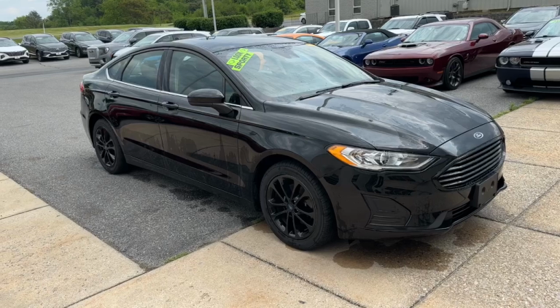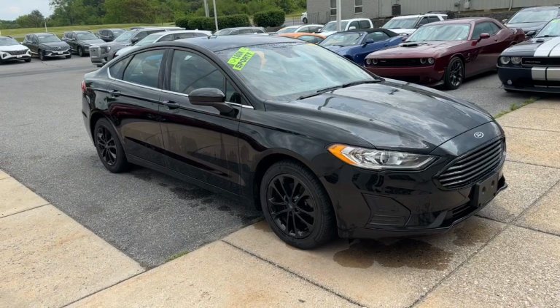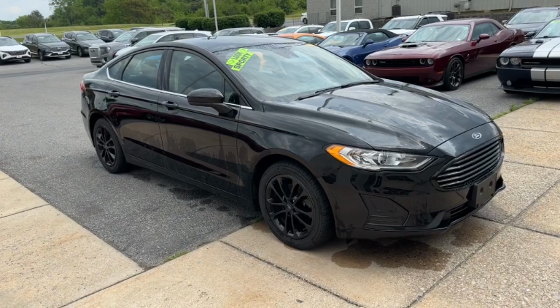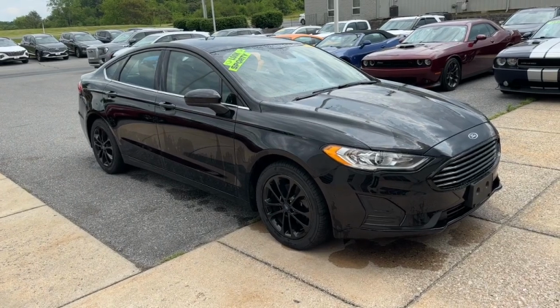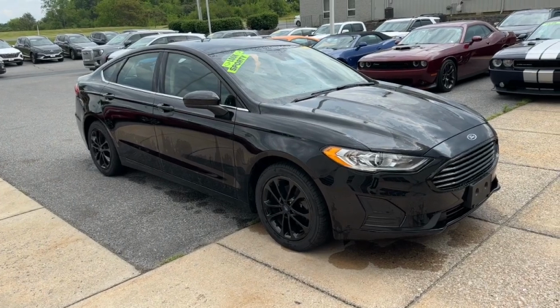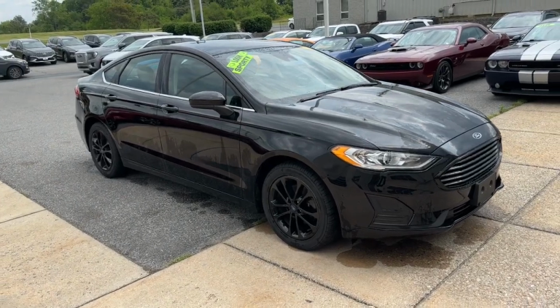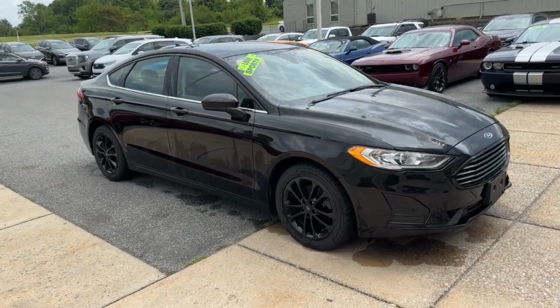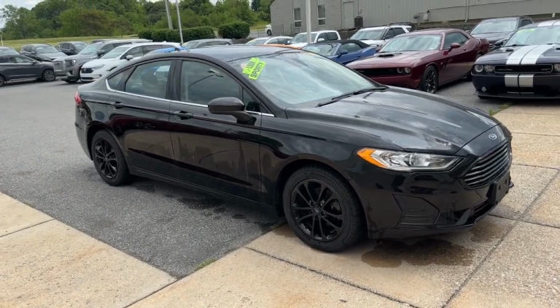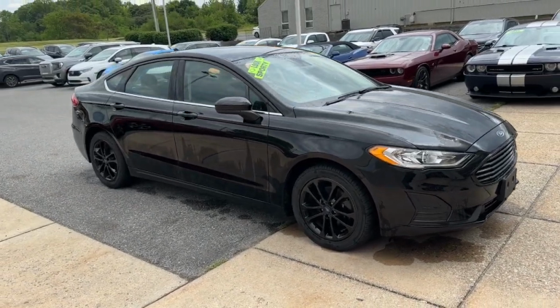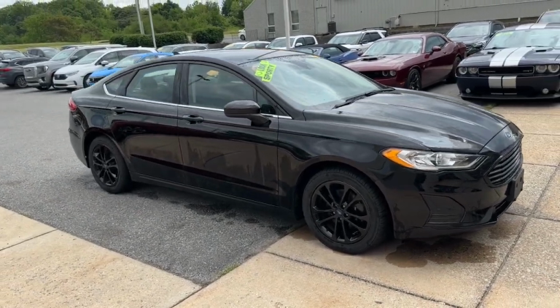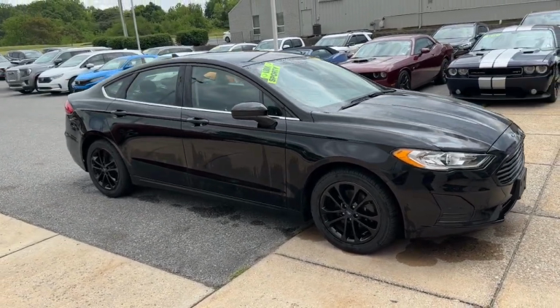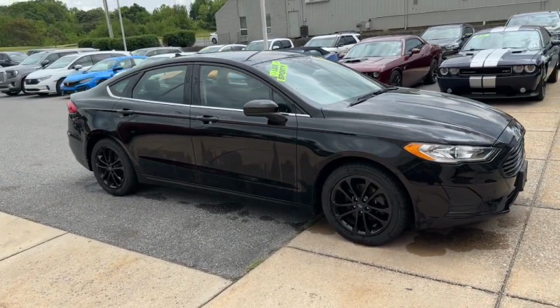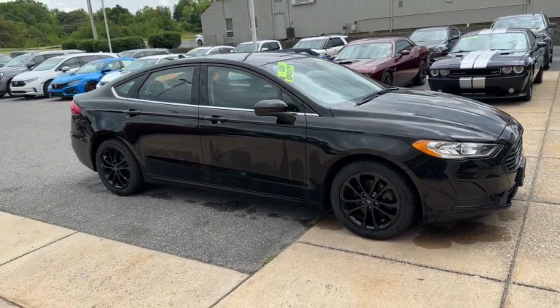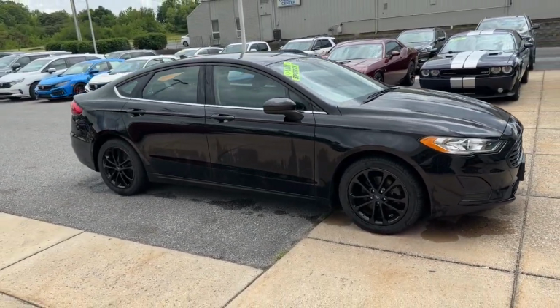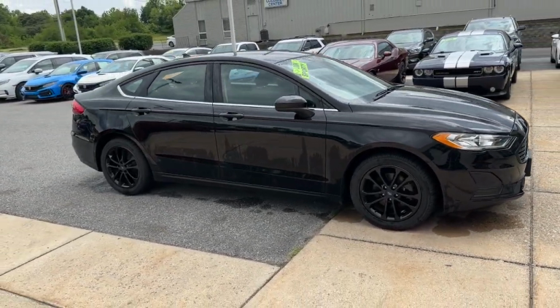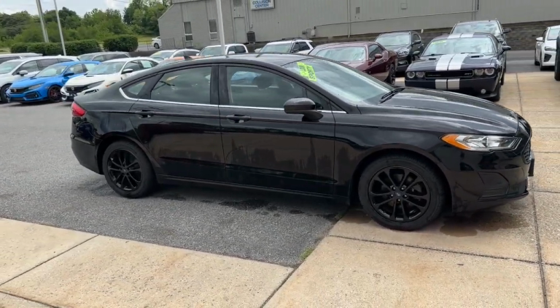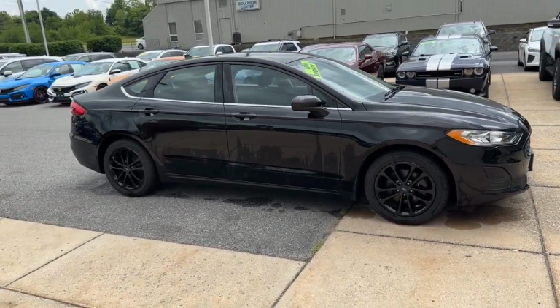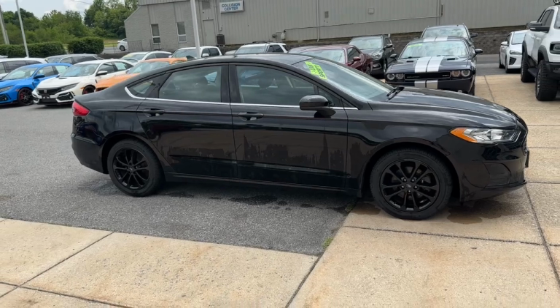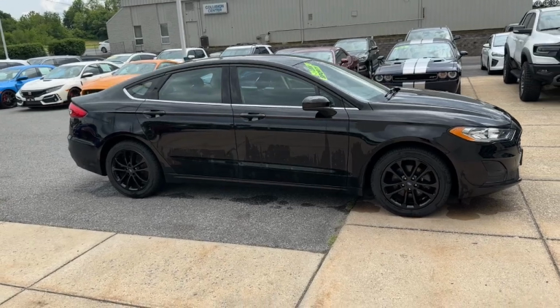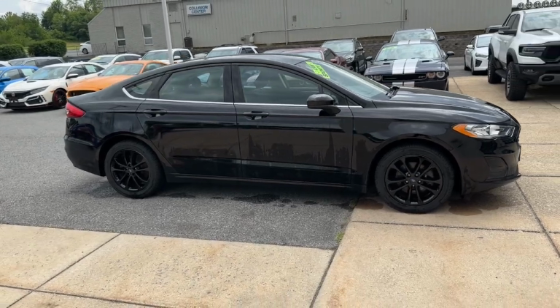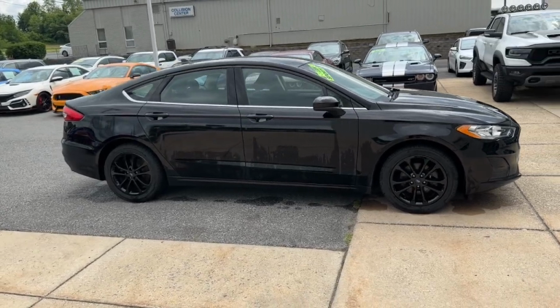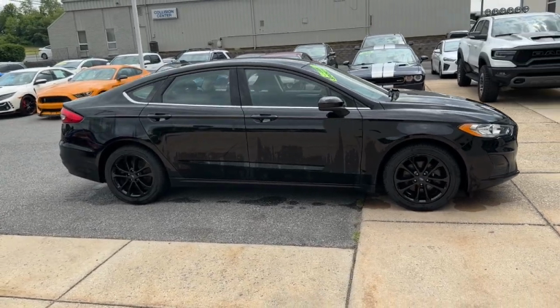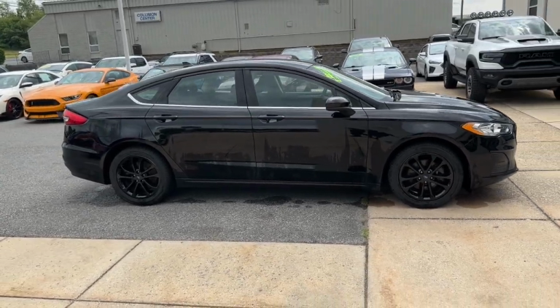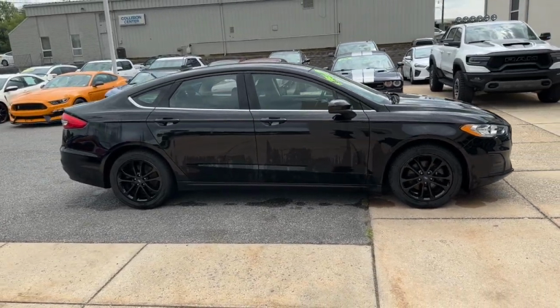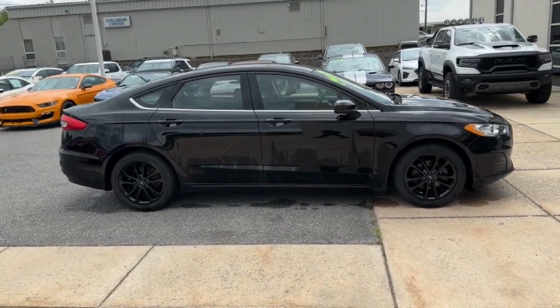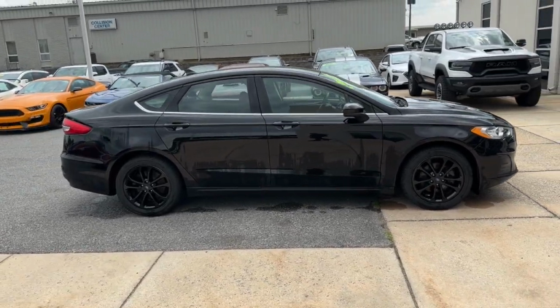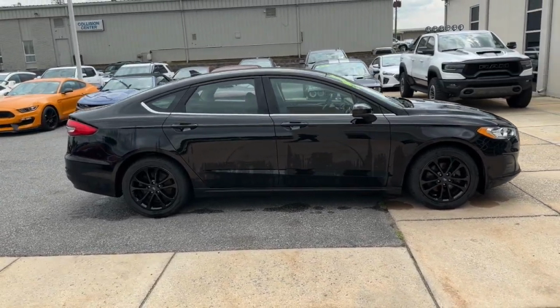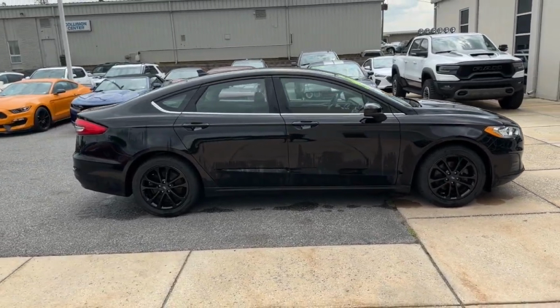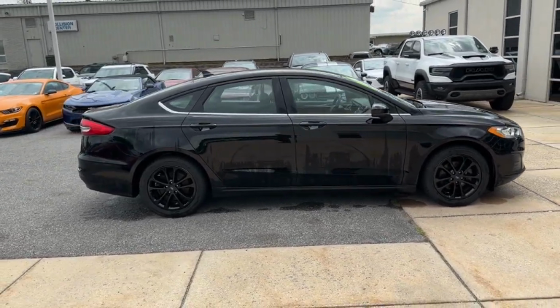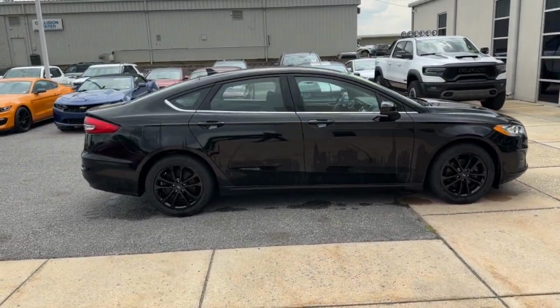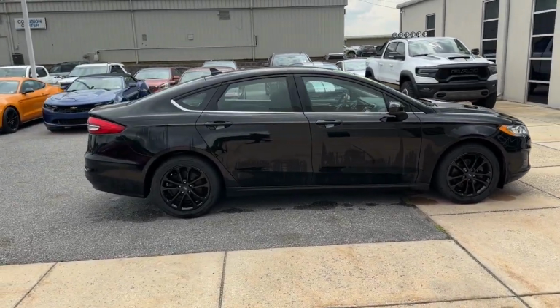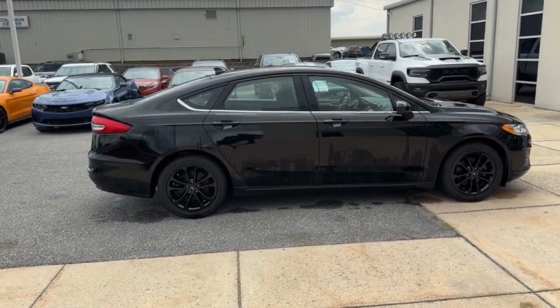This could be the car for you. The 2020 Ford Fusion. This vehicle is an outstanding buy with fewer than 50,000 miles on the odometer.